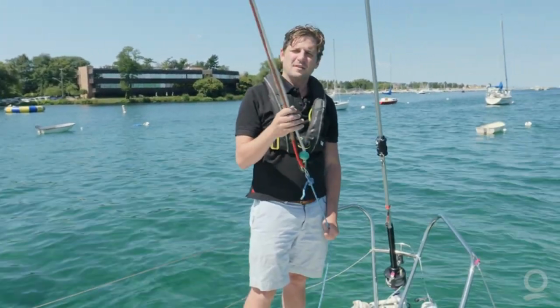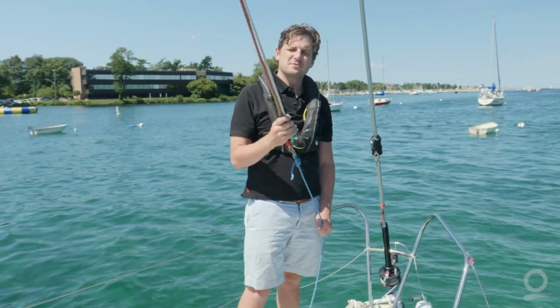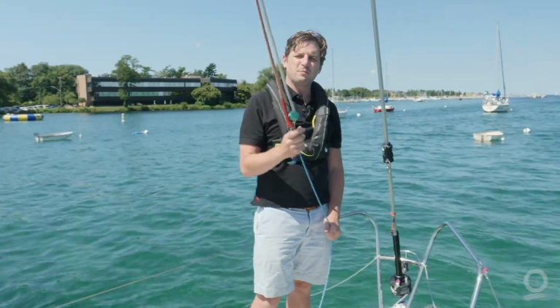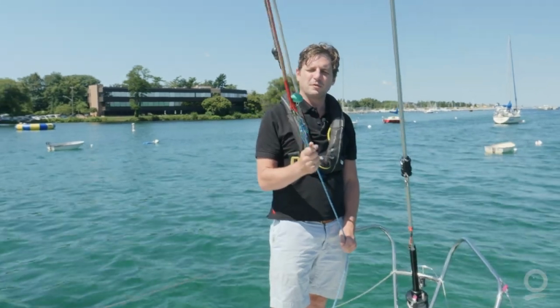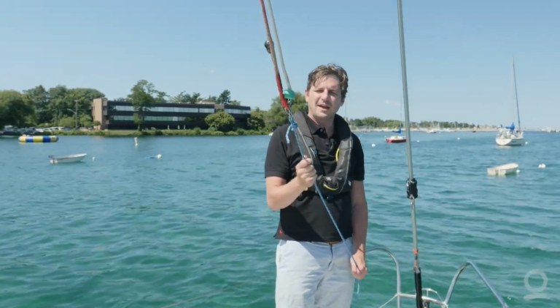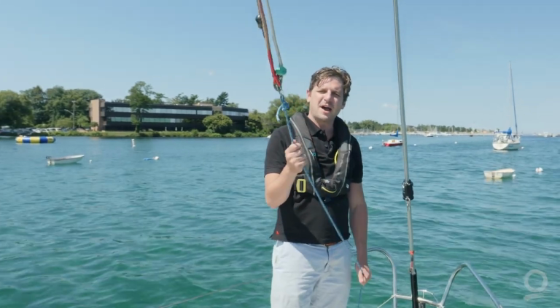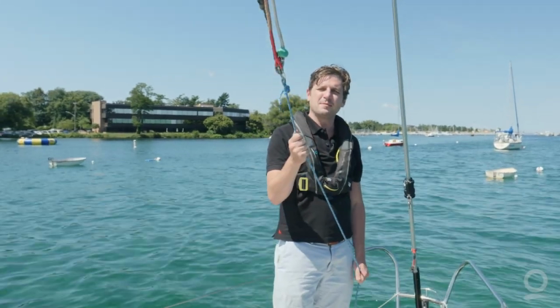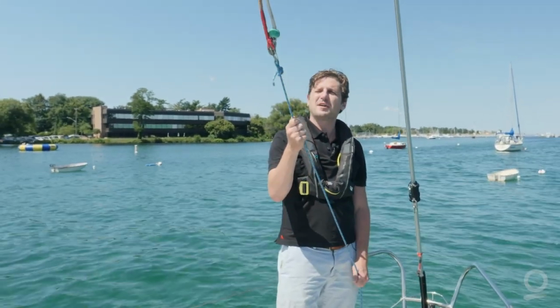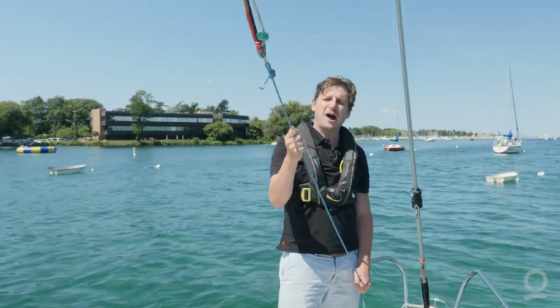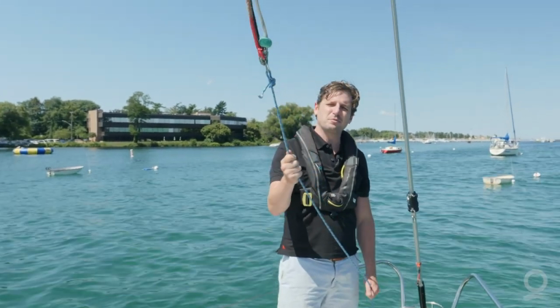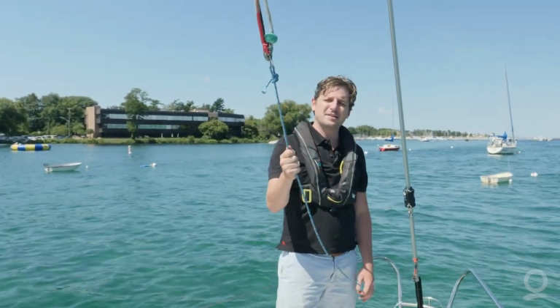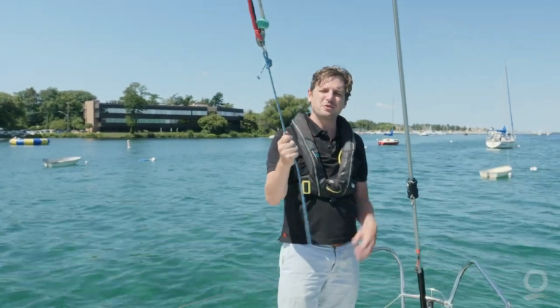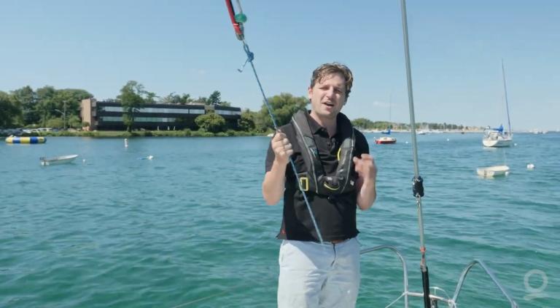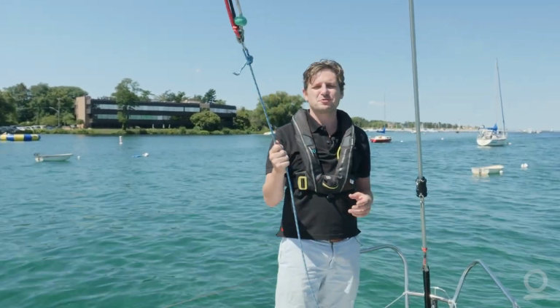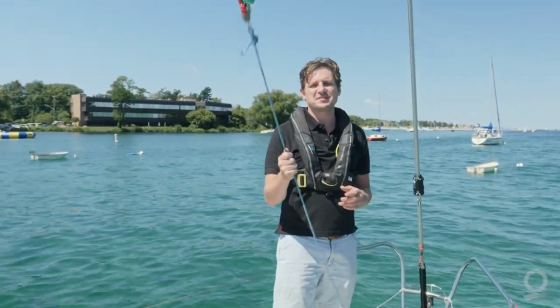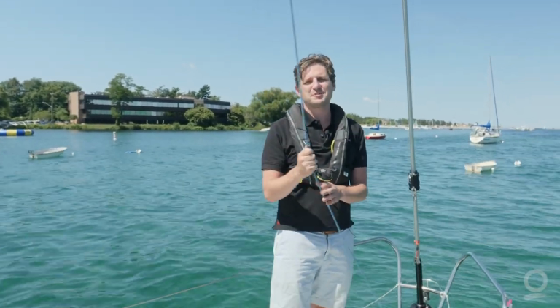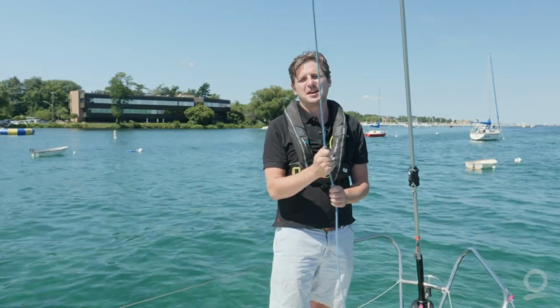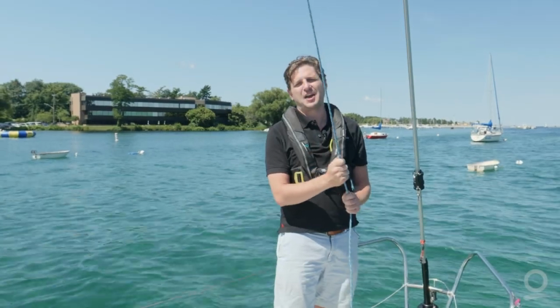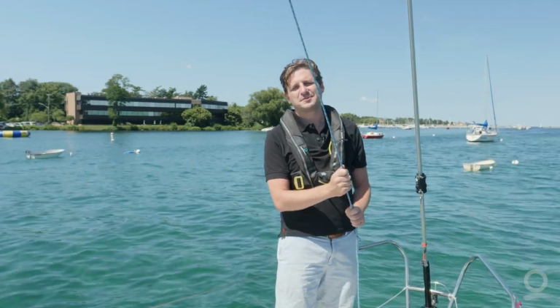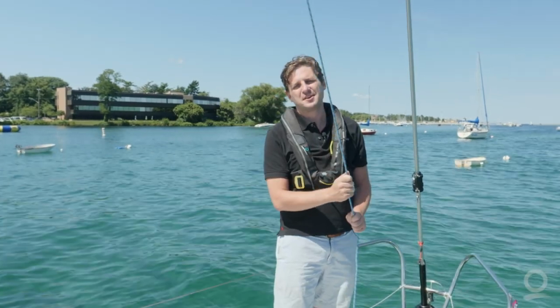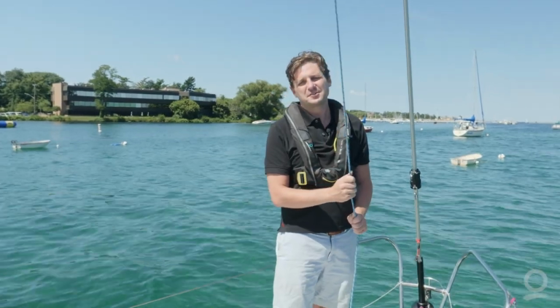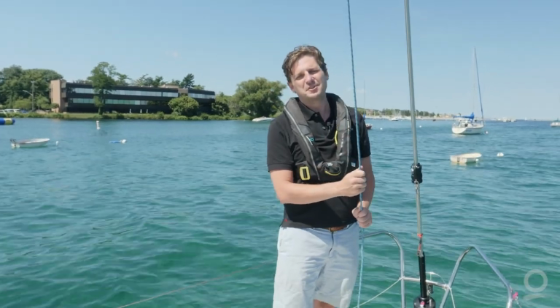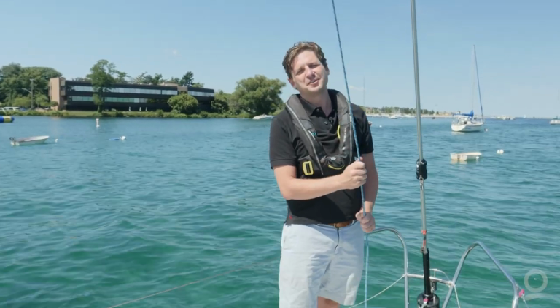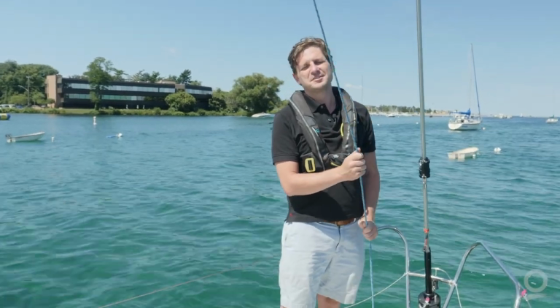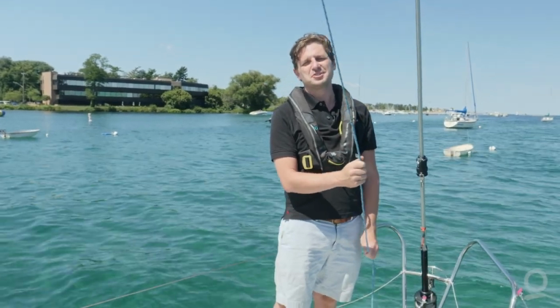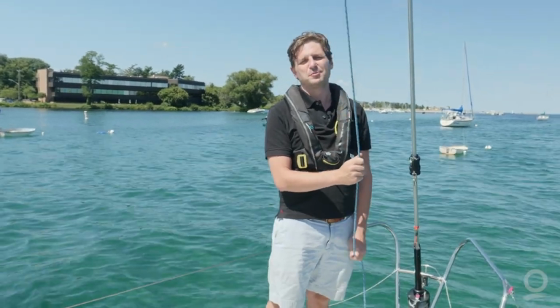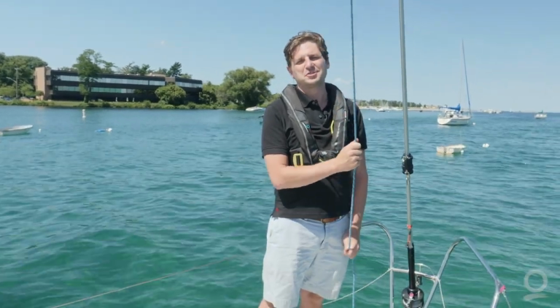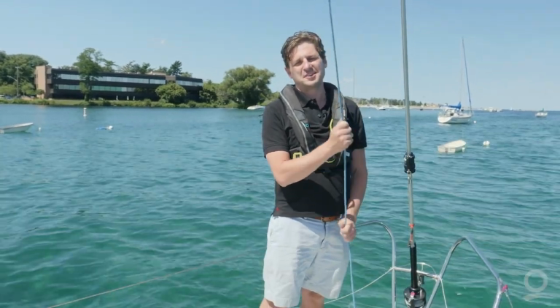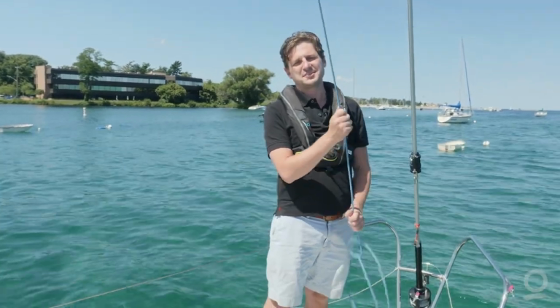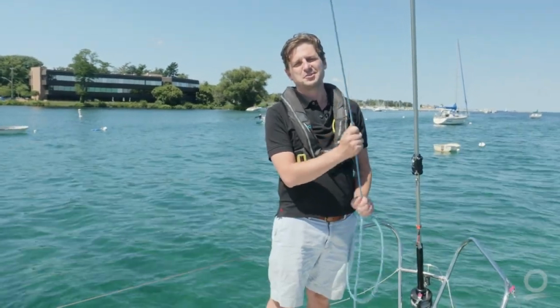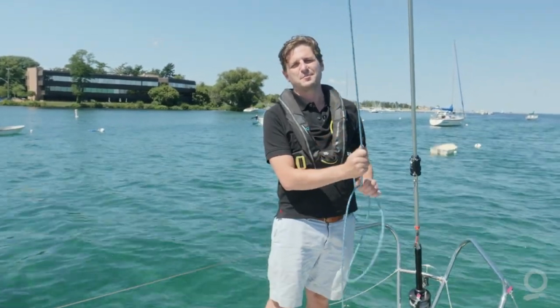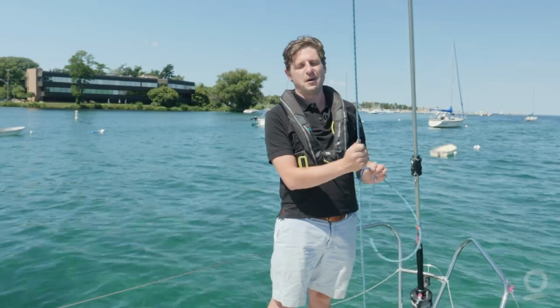This is really important. Anytime a halyard breaks or you're not in control of the sail is when damage happens. So keeping your halyards in good shape will make sure your sails stay in good shape as well.